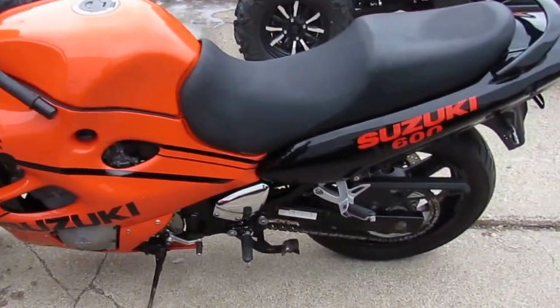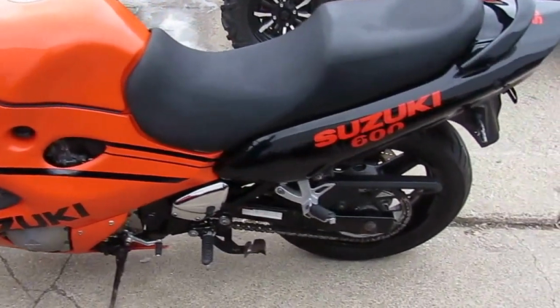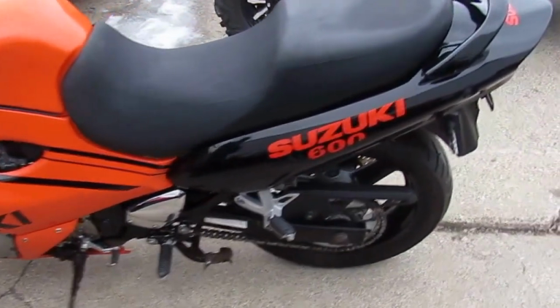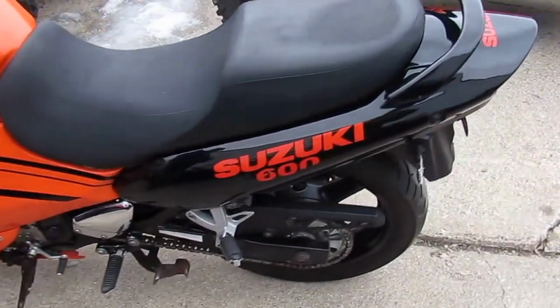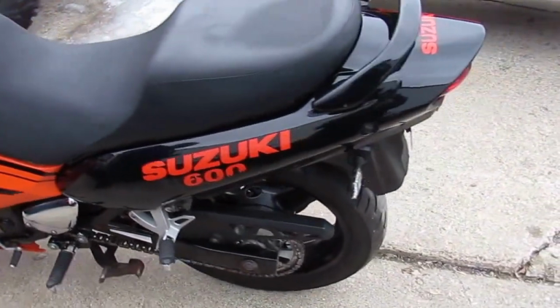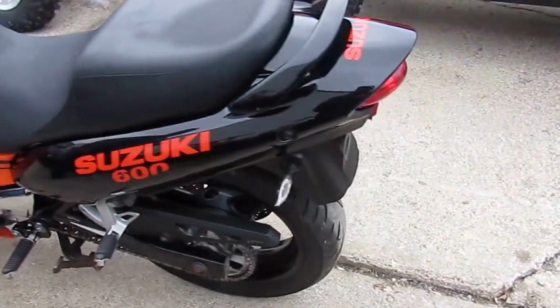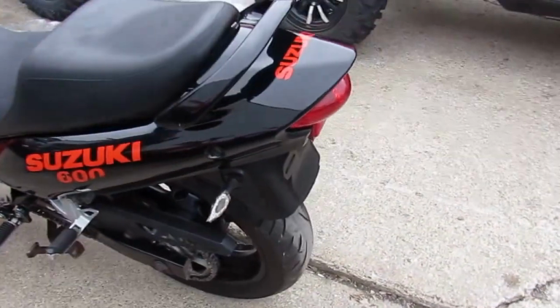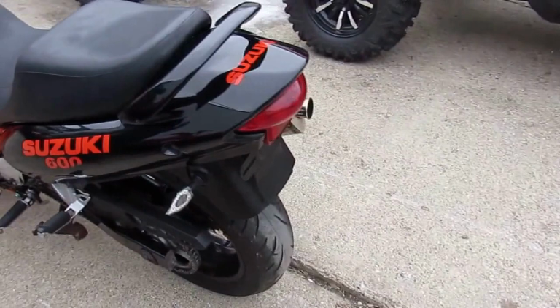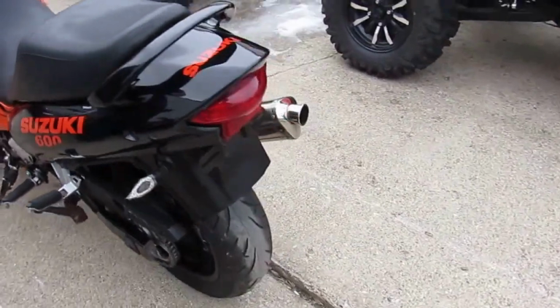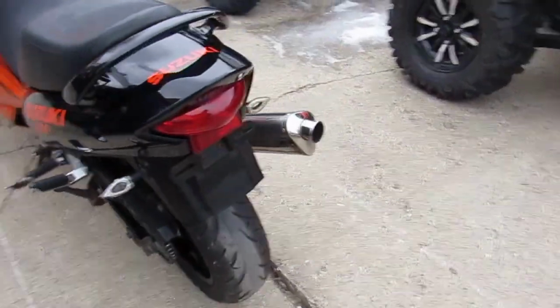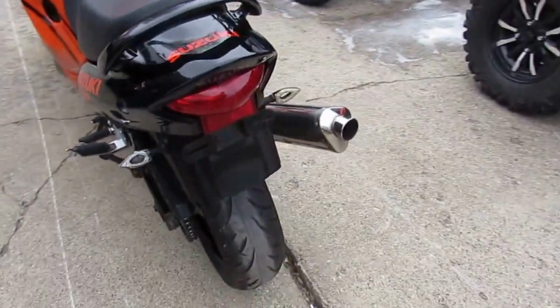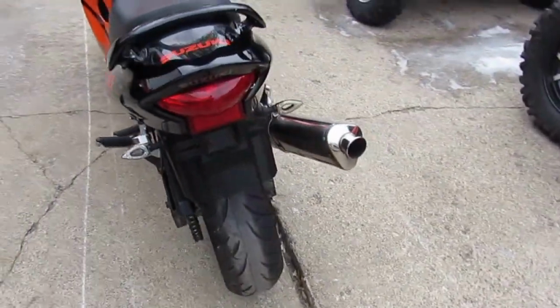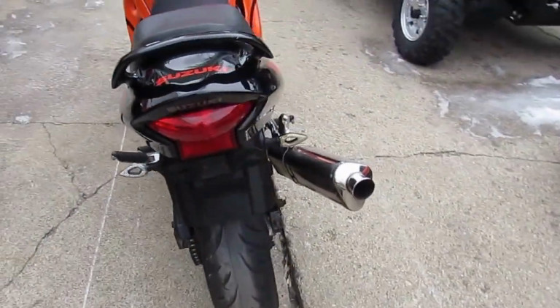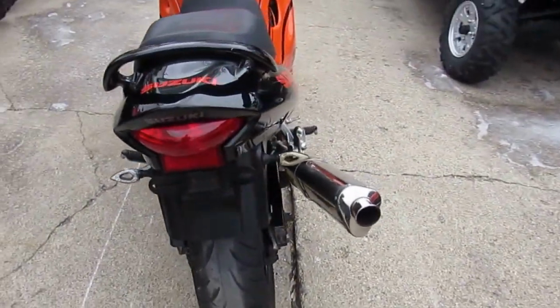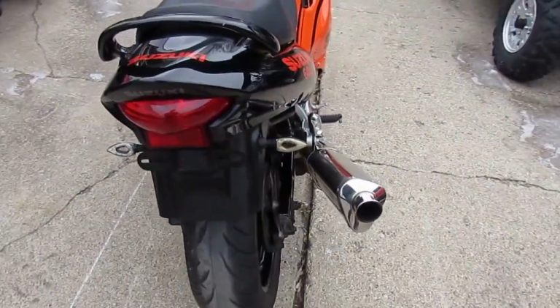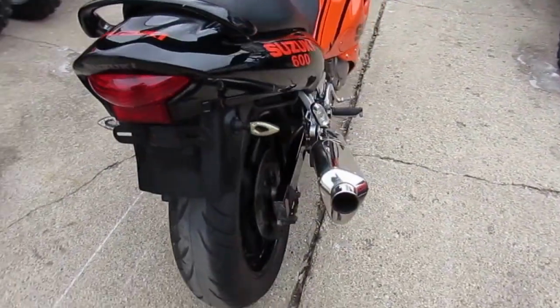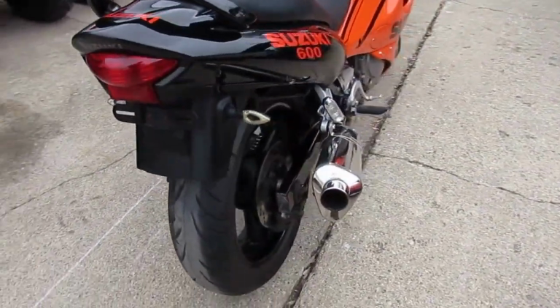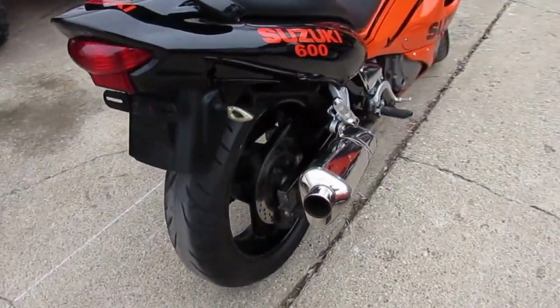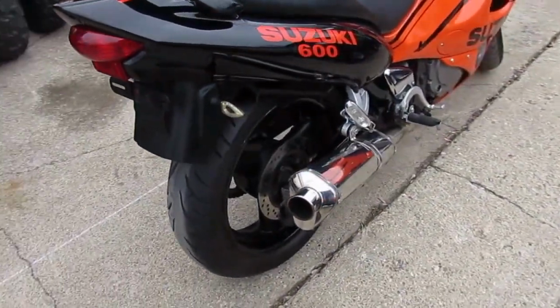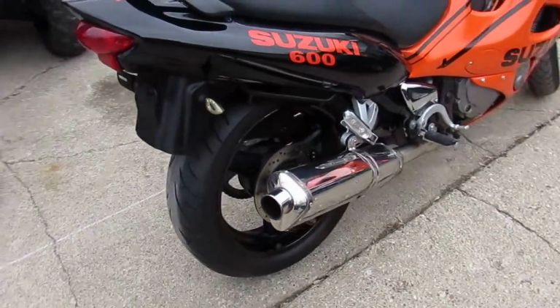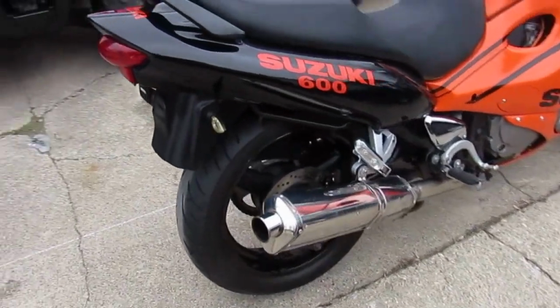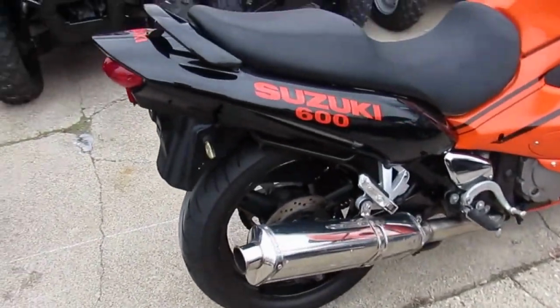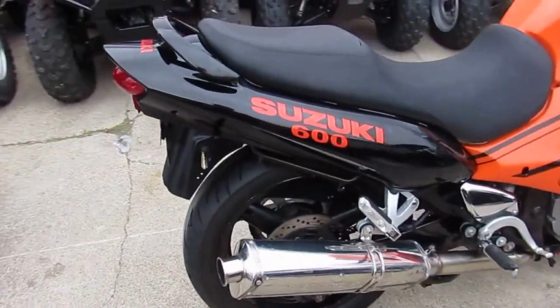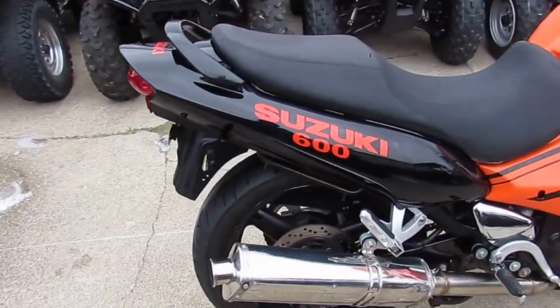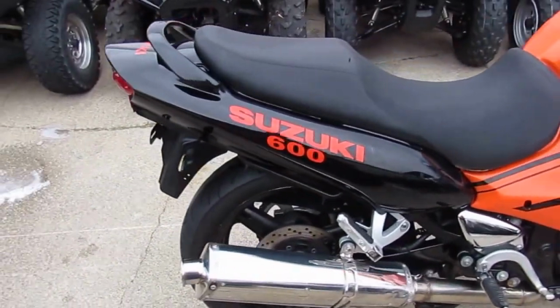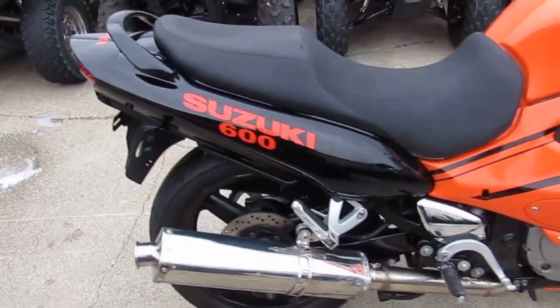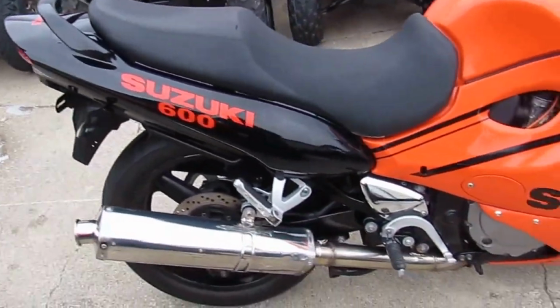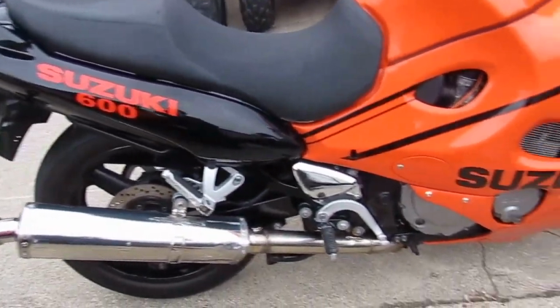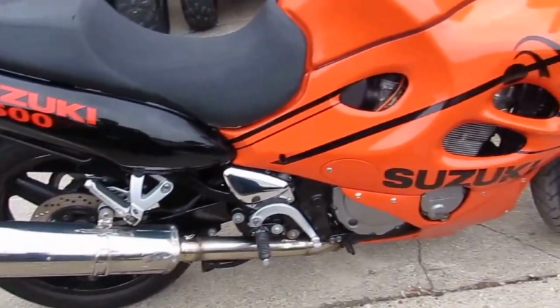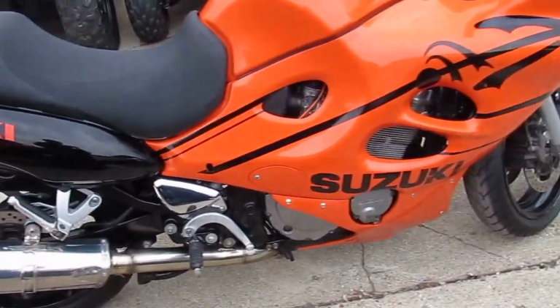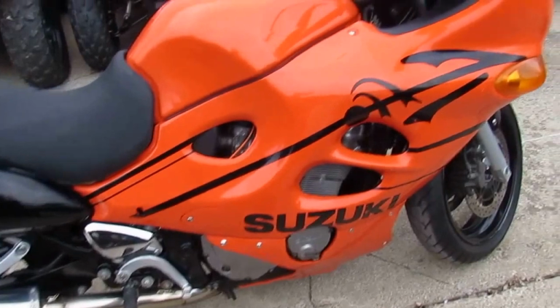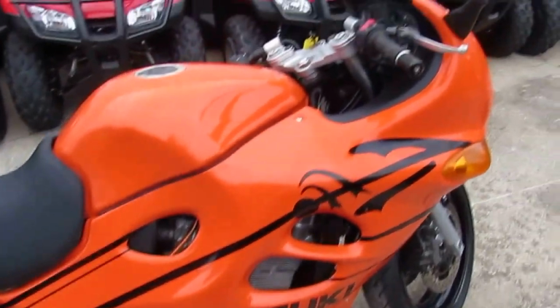Hey guys, it's ApprovalPowerSports.com. Today we've got a used 2003 Suzuki Katana 600 for sale, only $2400. It's got a few bumps and bruises, but it runs strong and everything works.